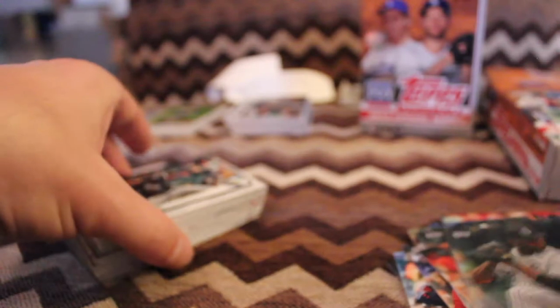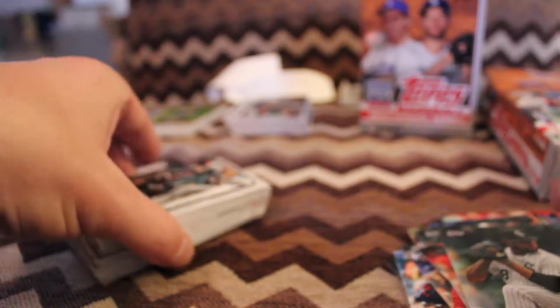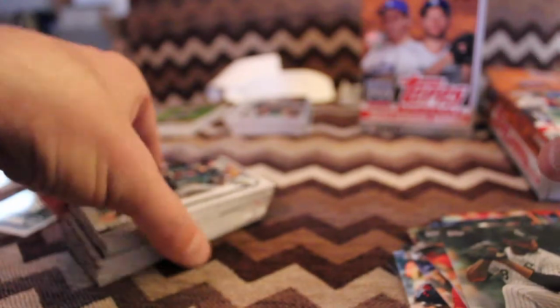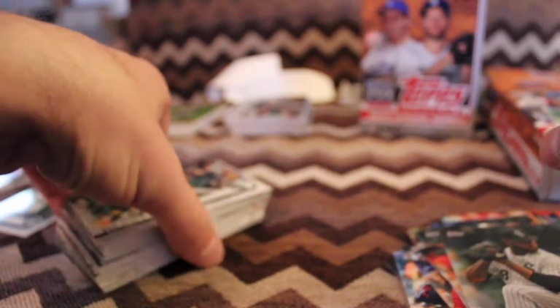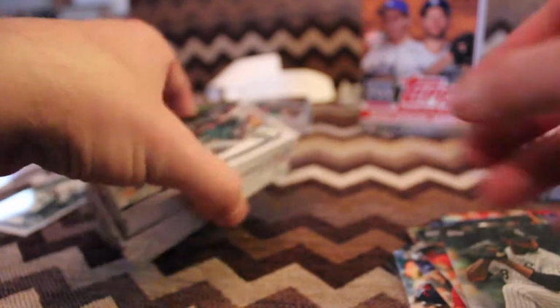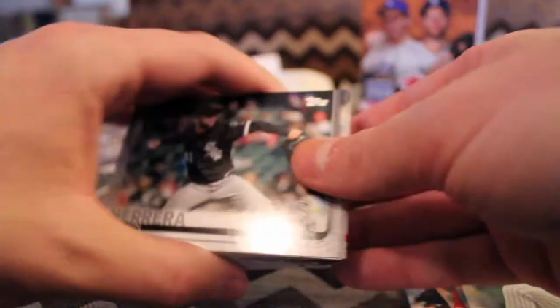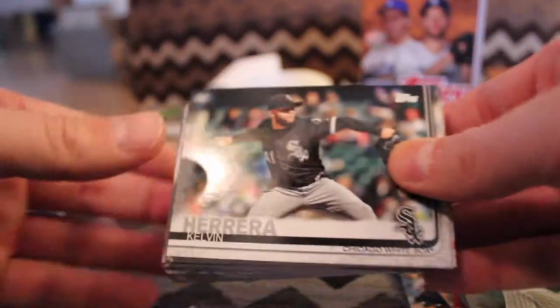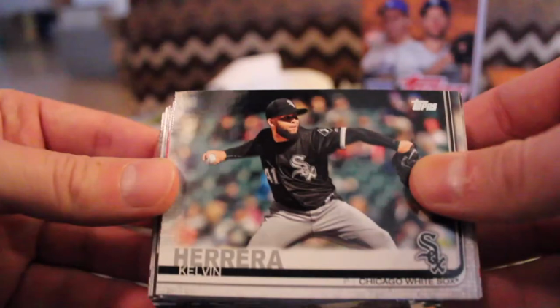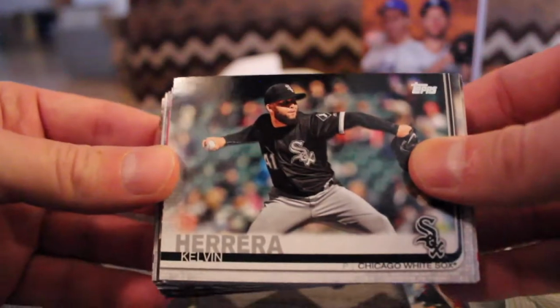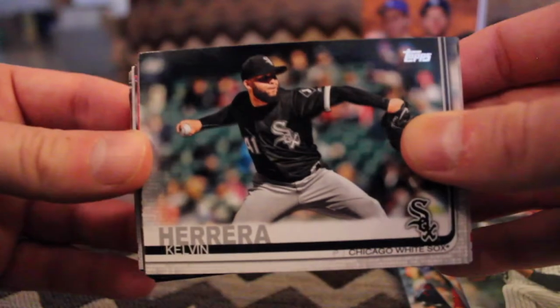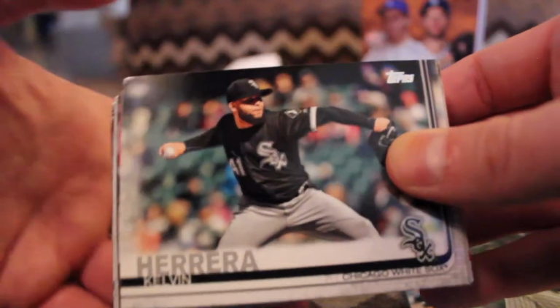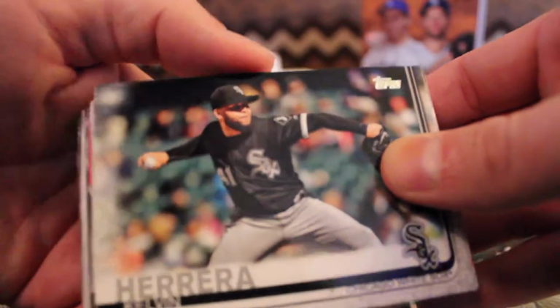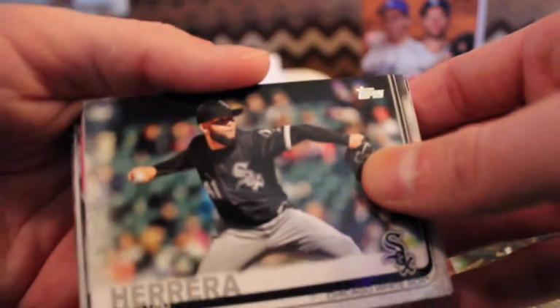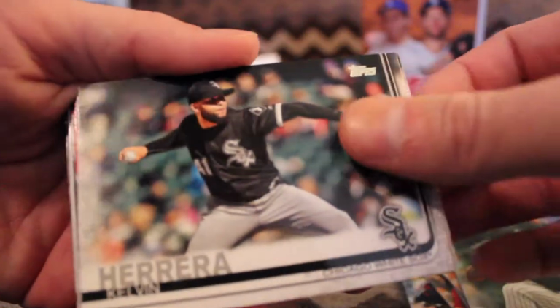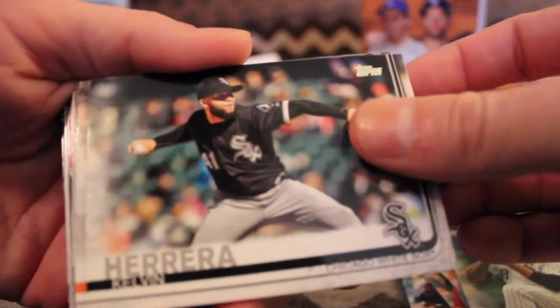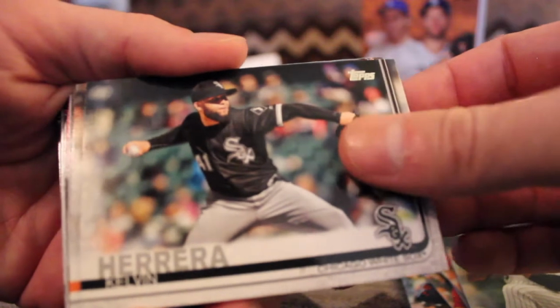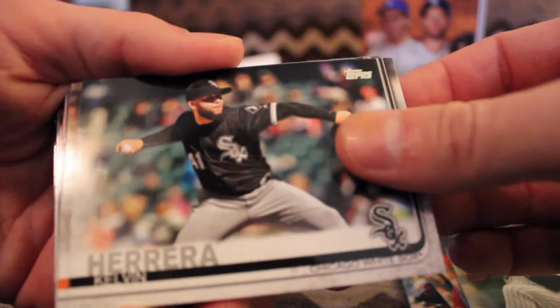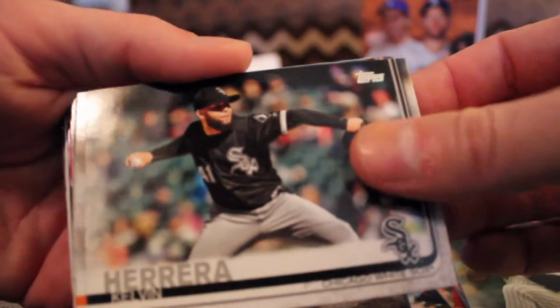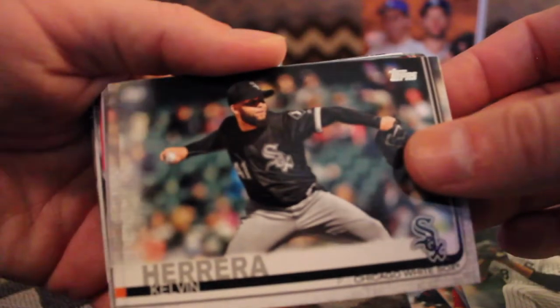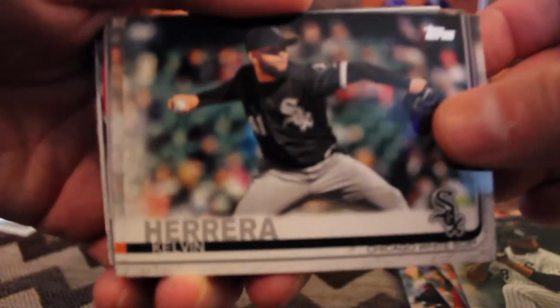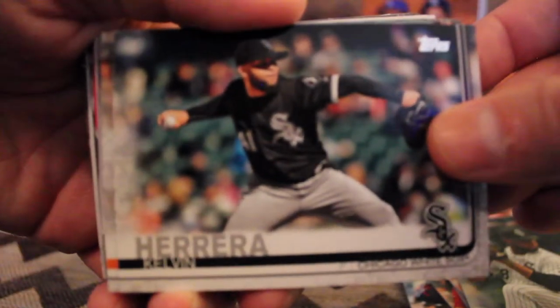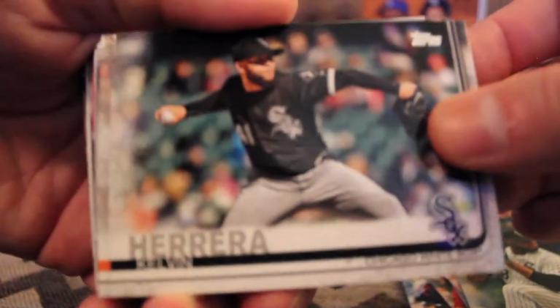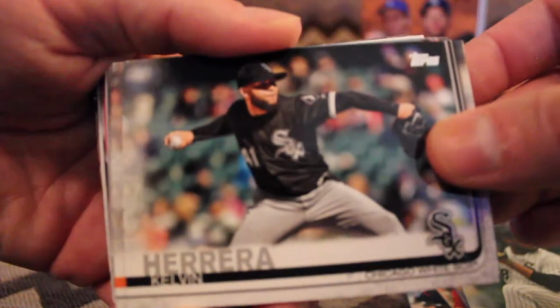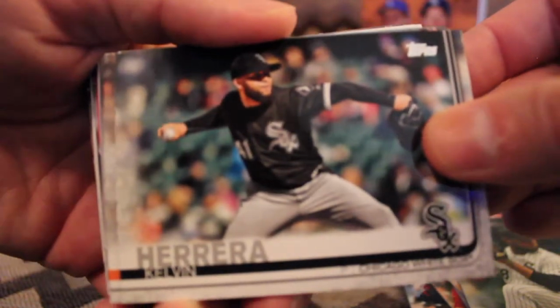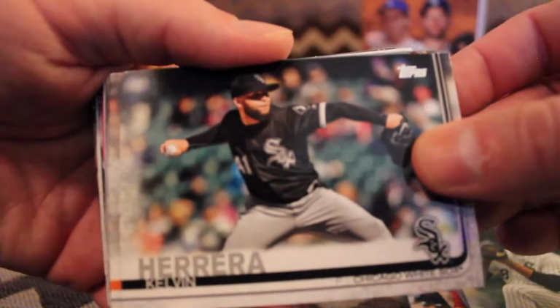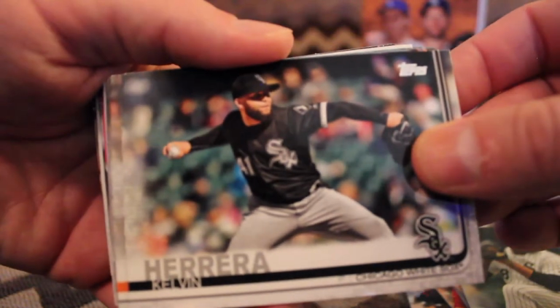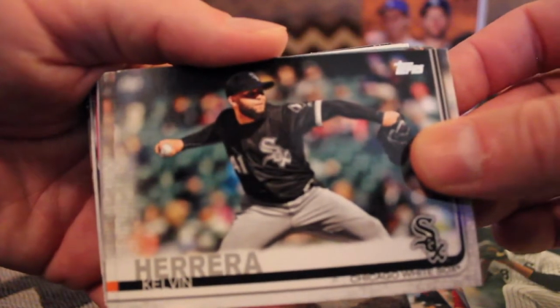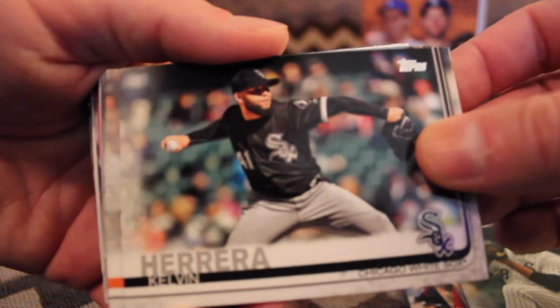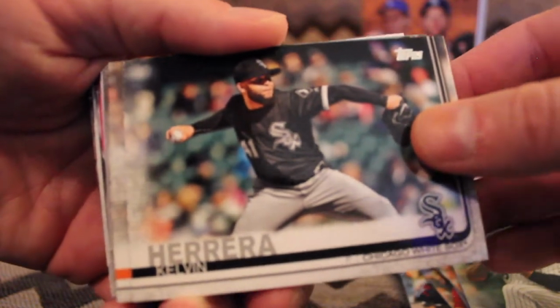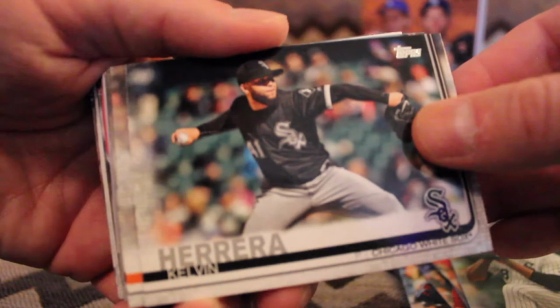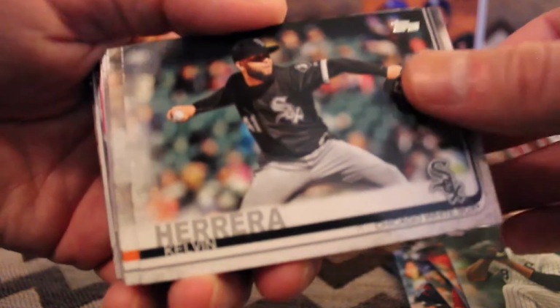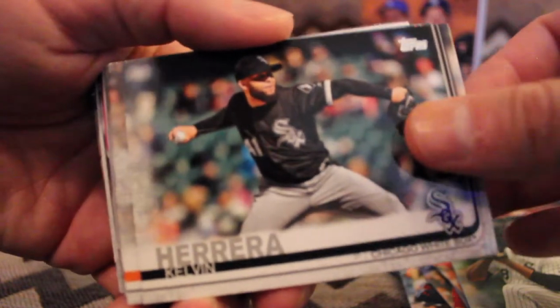Just past where the bent card was, we've got Kelvin Herrera. He was Dr. Jekyll and Mr. Hyde — he started the season so strong and then was bad for the vast majority of the year, though I think he finished okay.